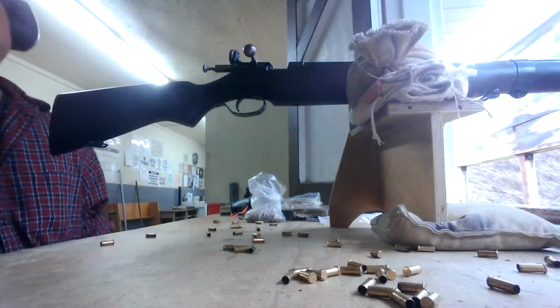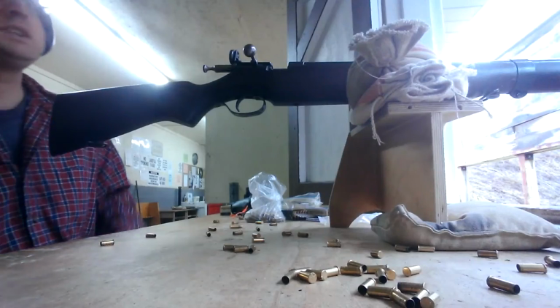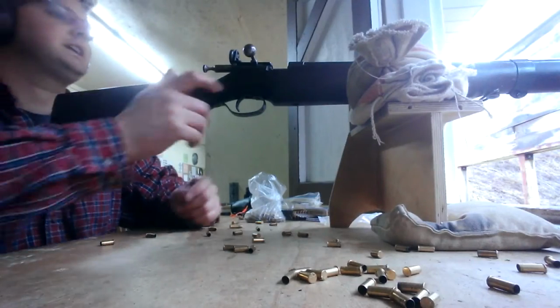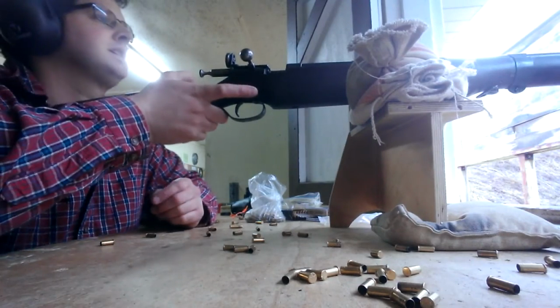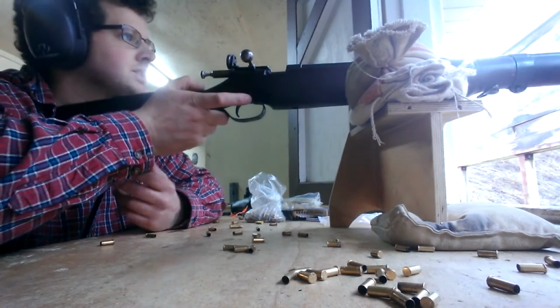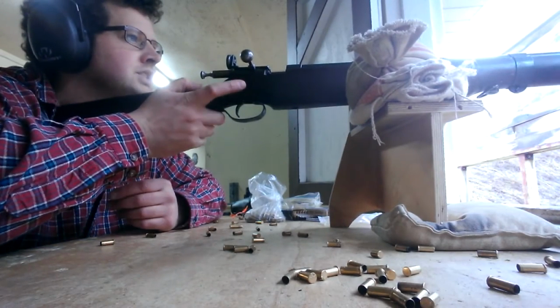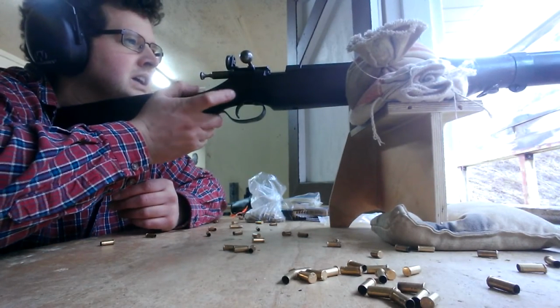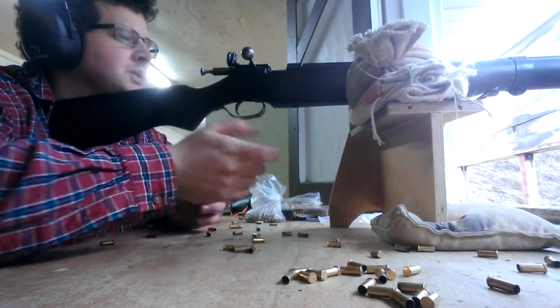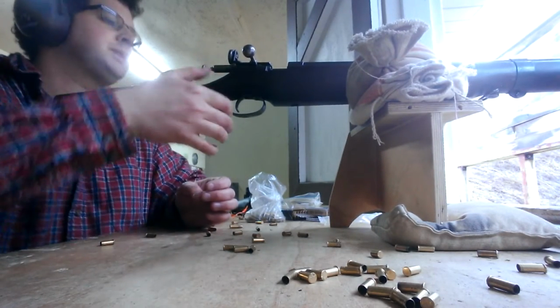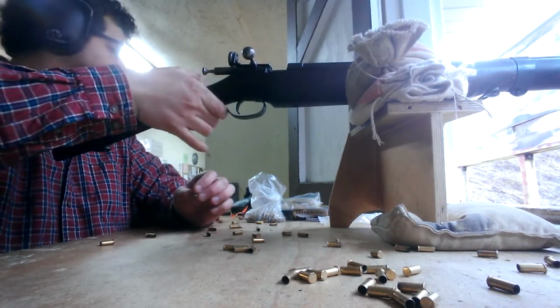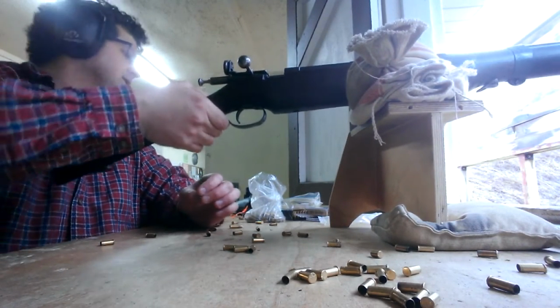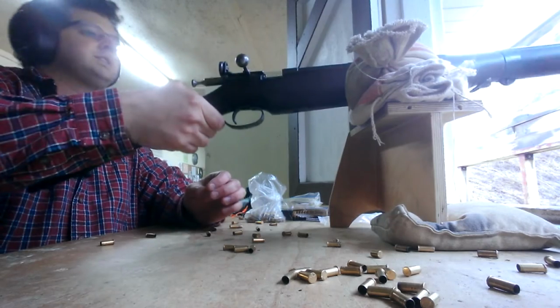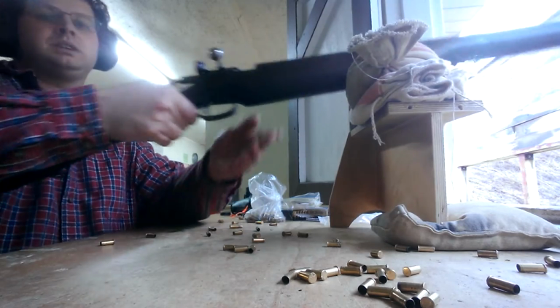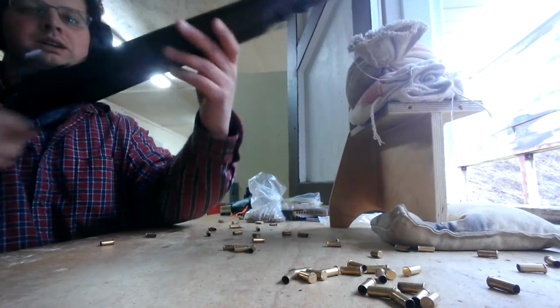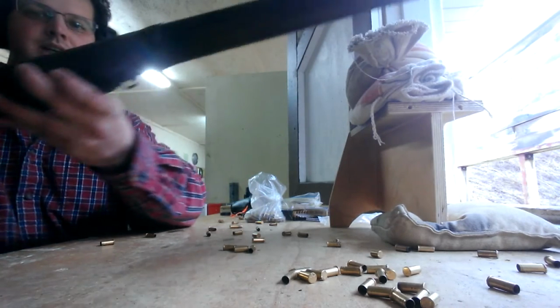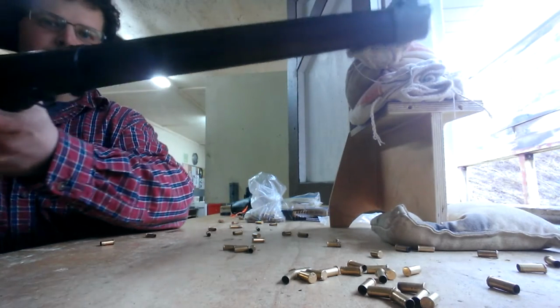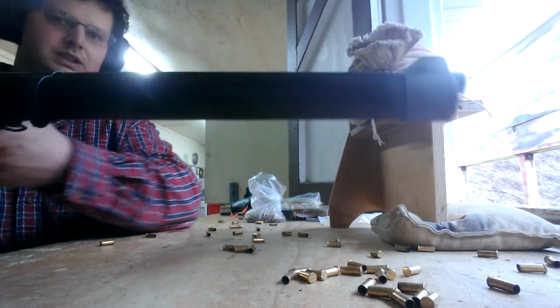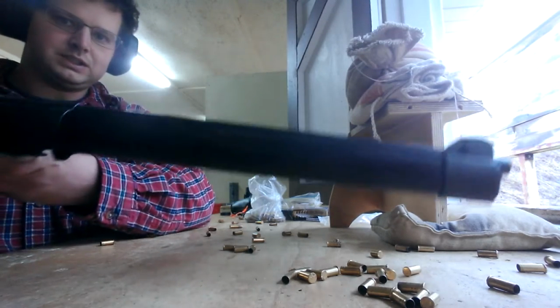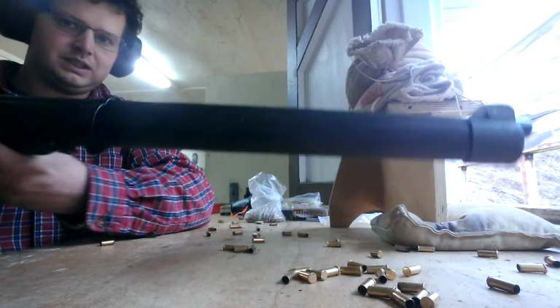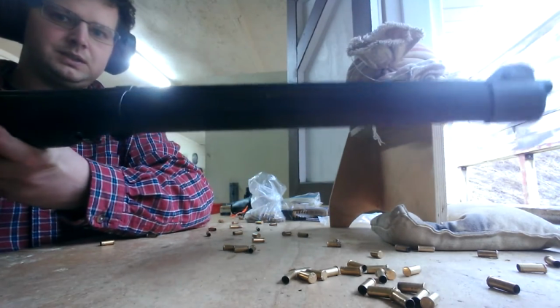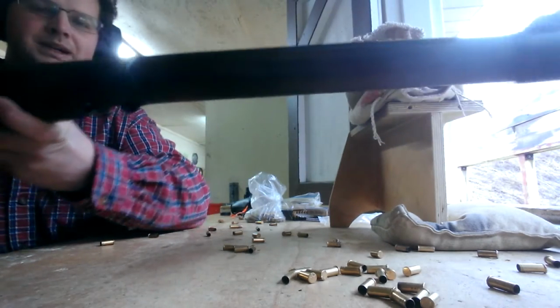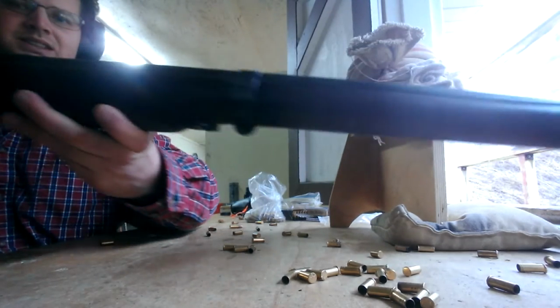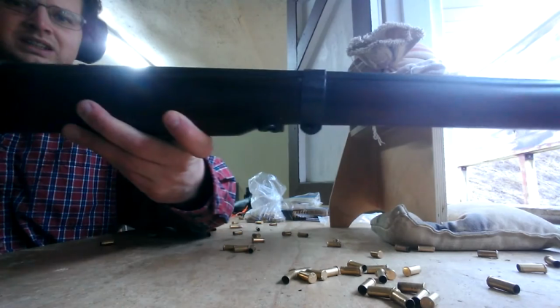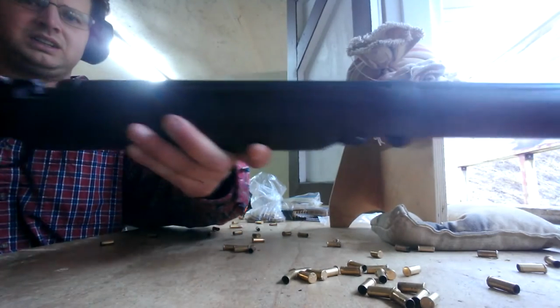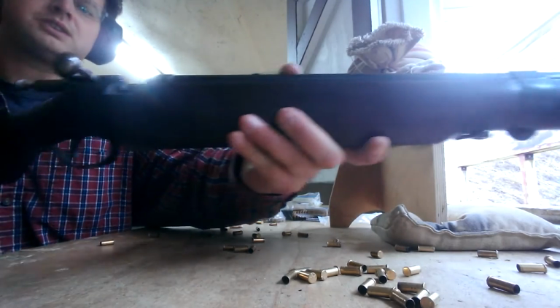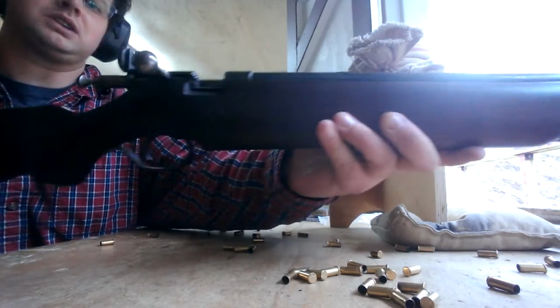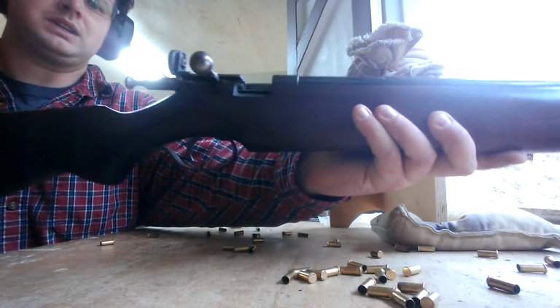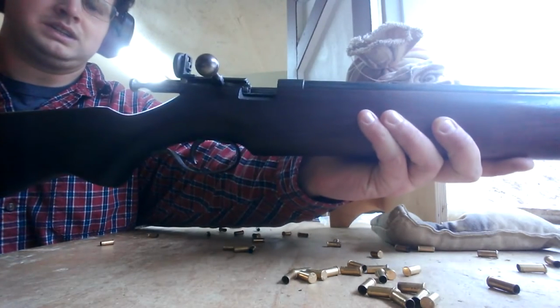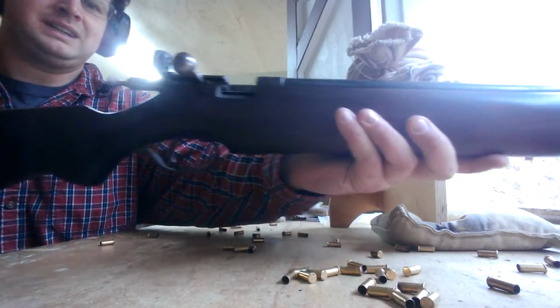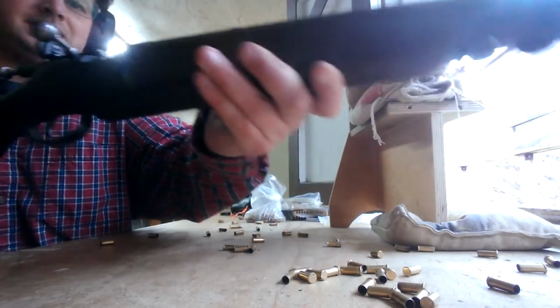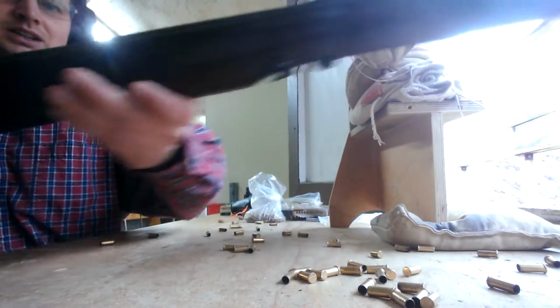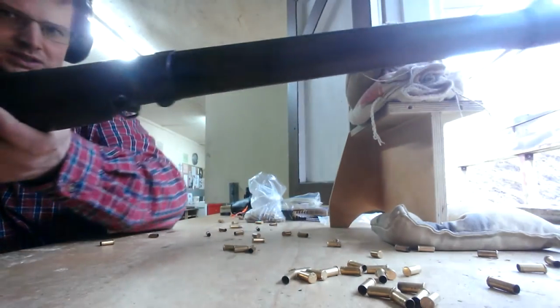Everybody's doing good today out at the range. I got with me my Kui Model 82. I fully restored it, managed to track down the barrel bands, all the original hardware, and the right colored fore stock.